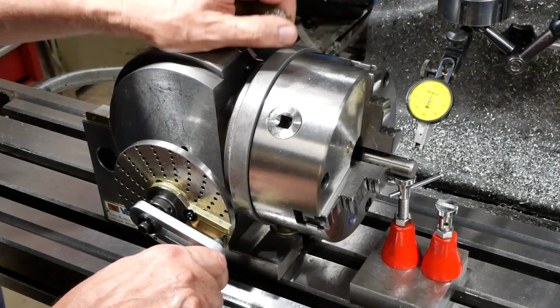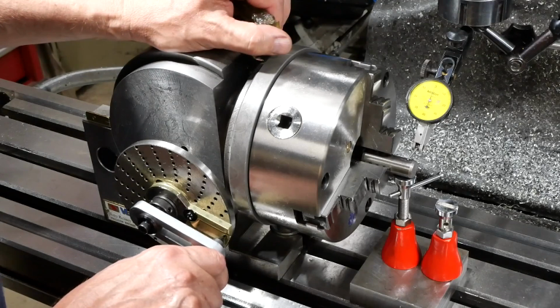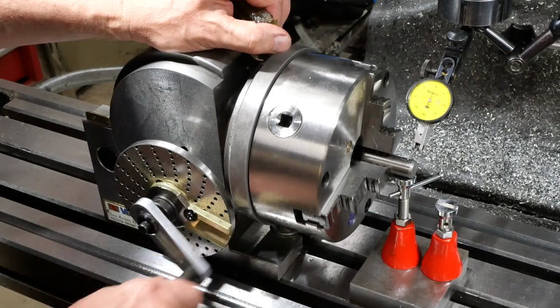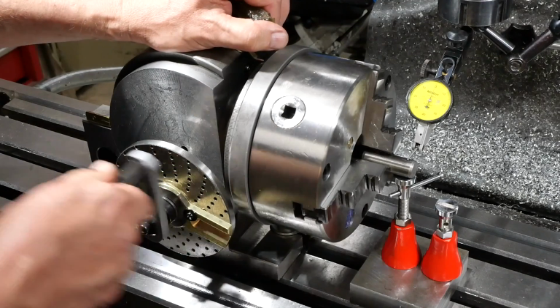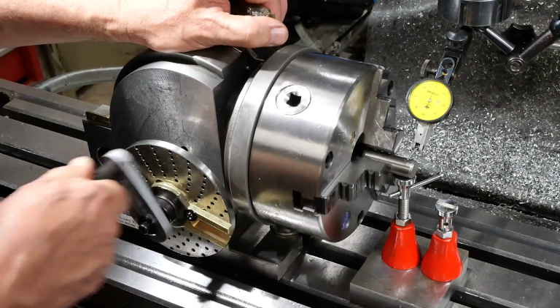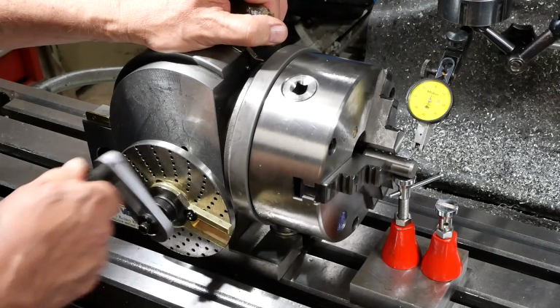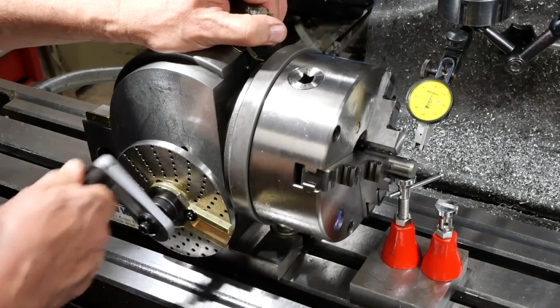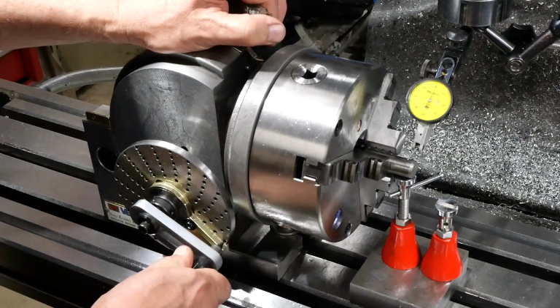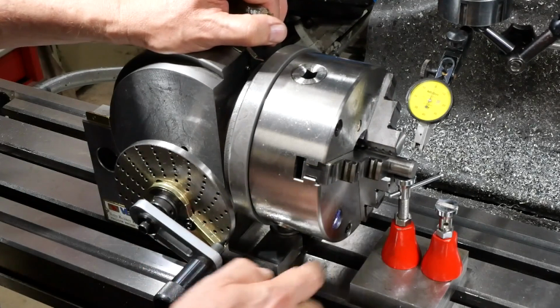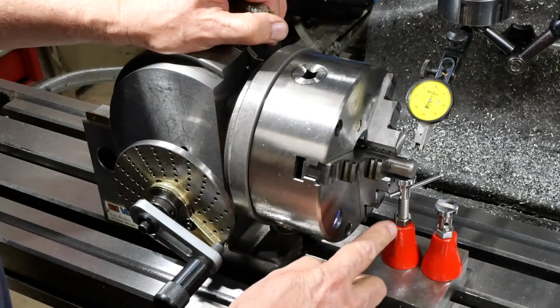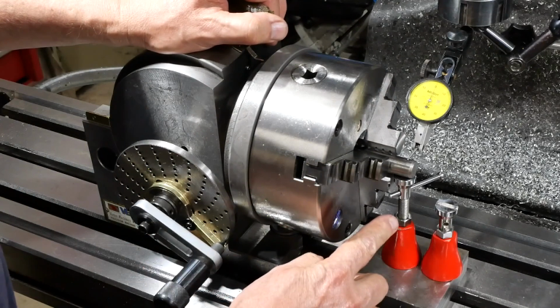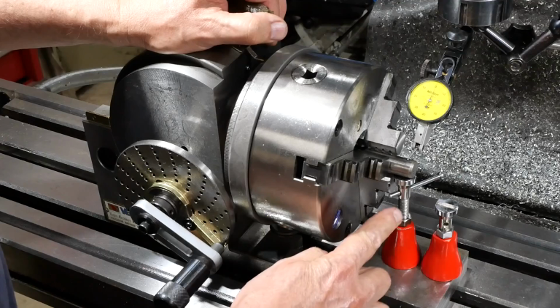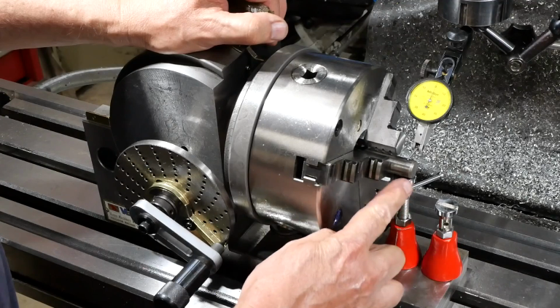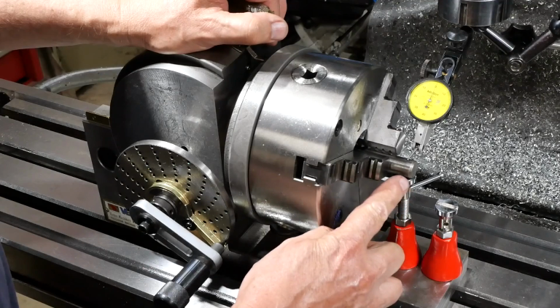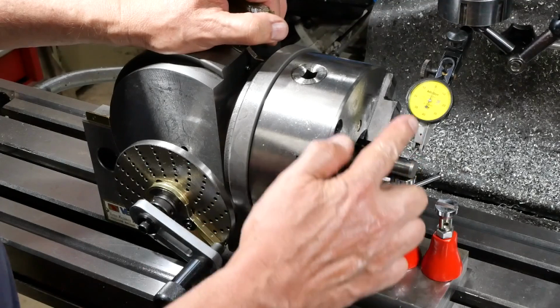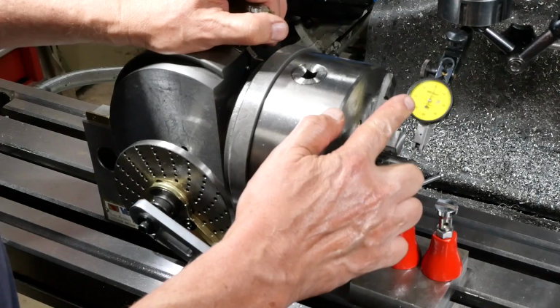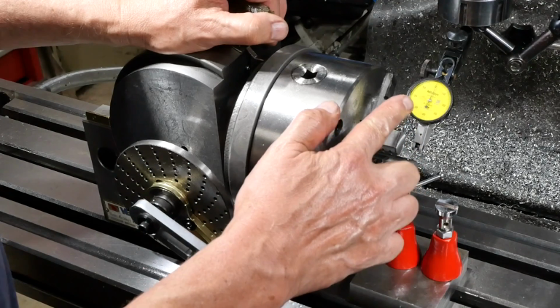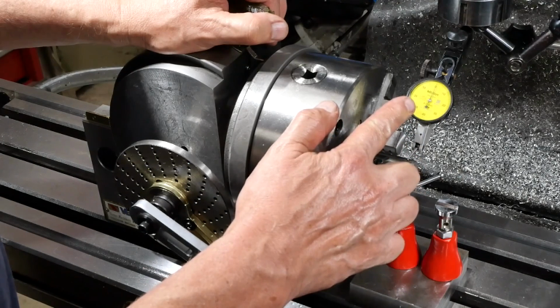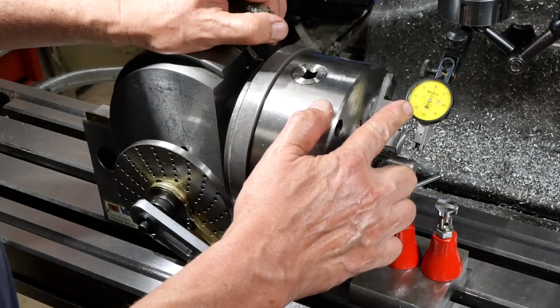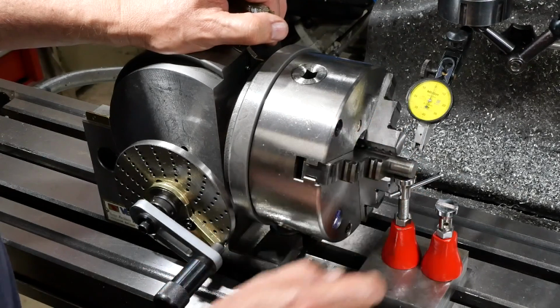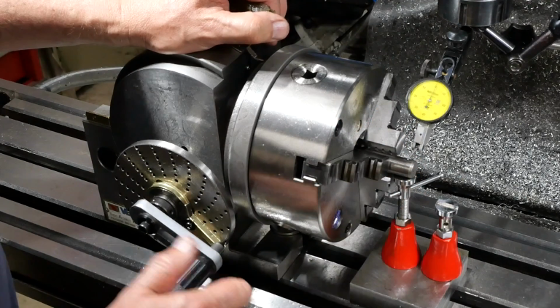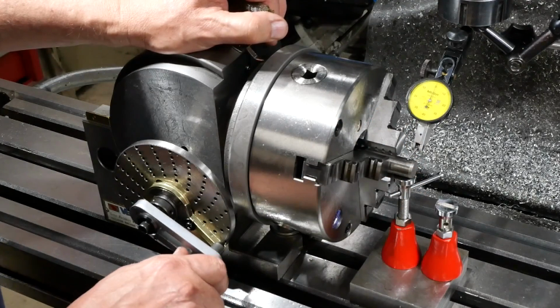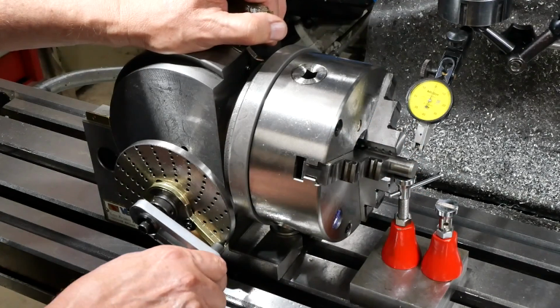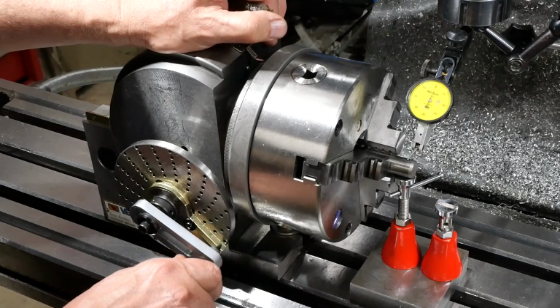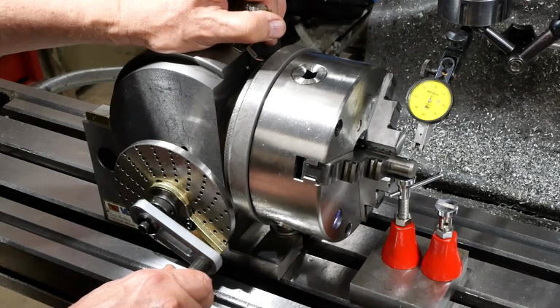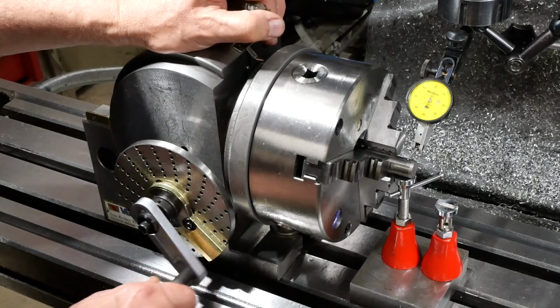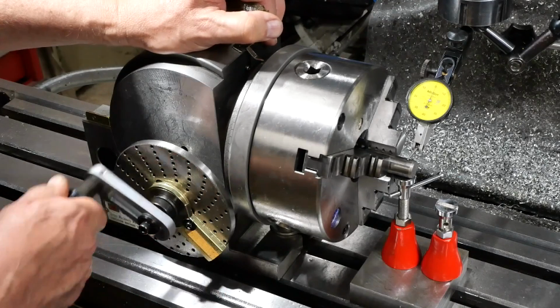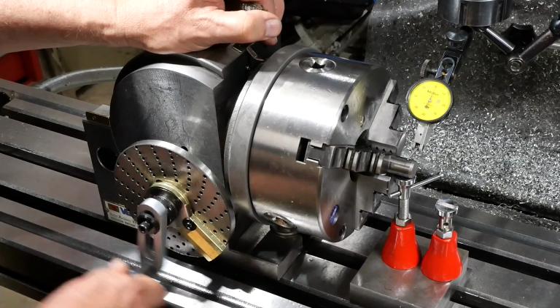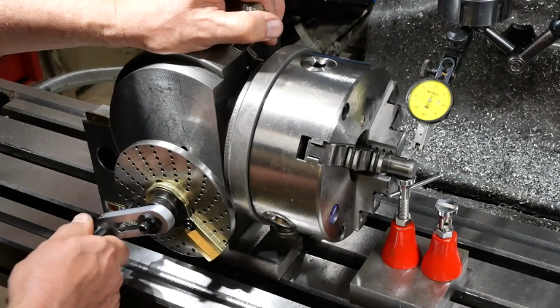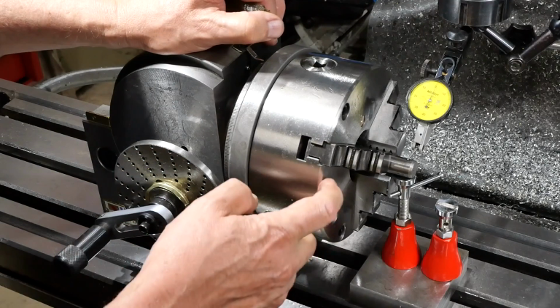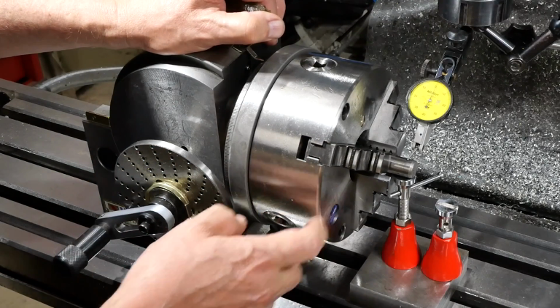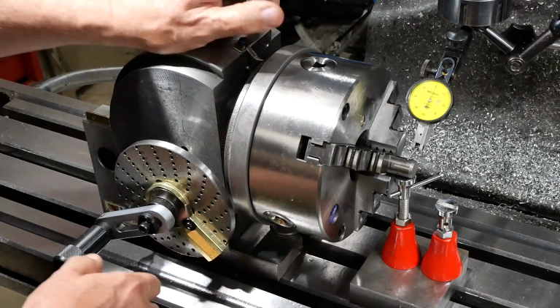With the screws only lightly clamped, as you rotate you can lift the dowel pin up until you're running at zero runout, or close to zero runout. Once you've got that, you tighten the screws up and you're off.